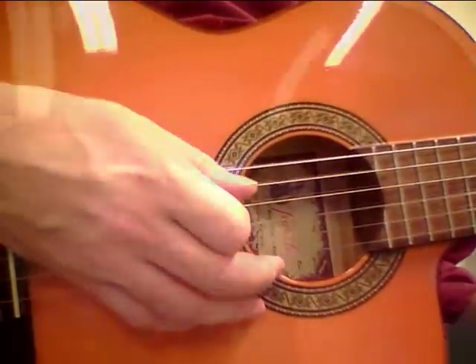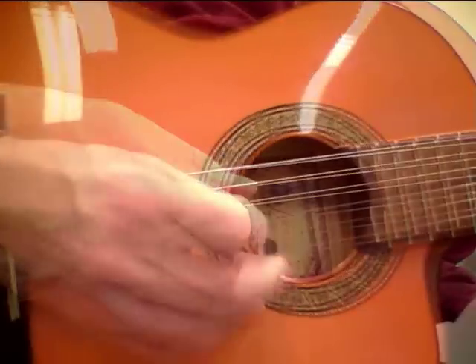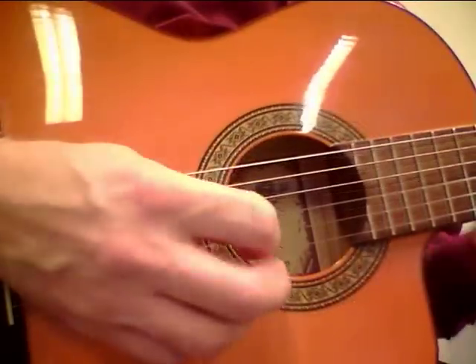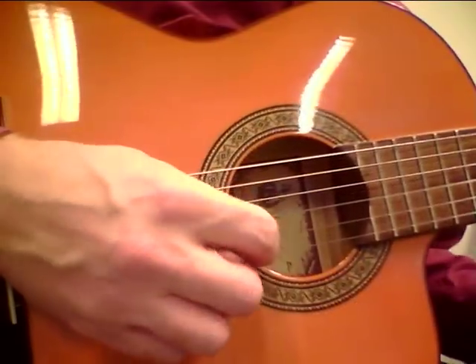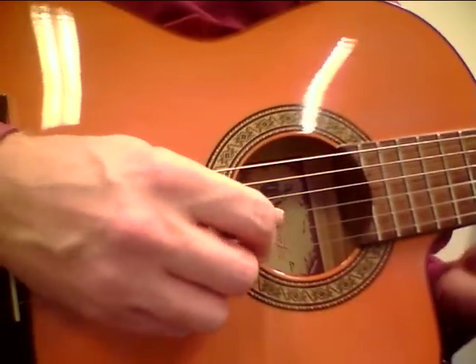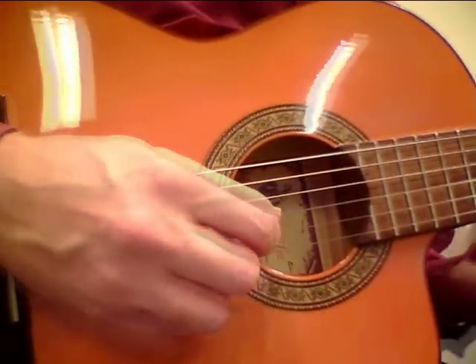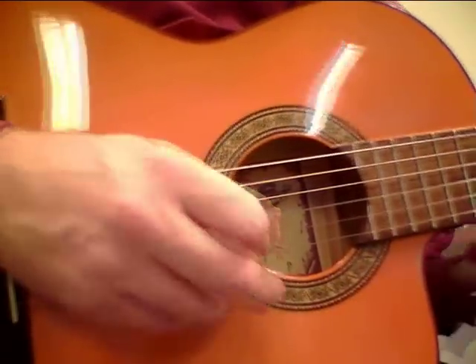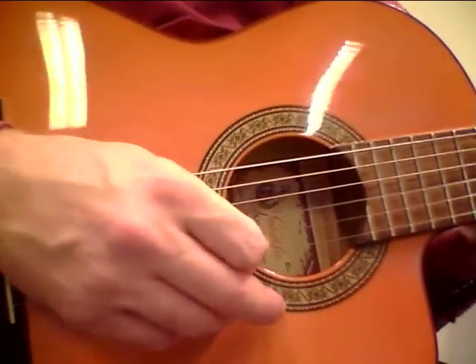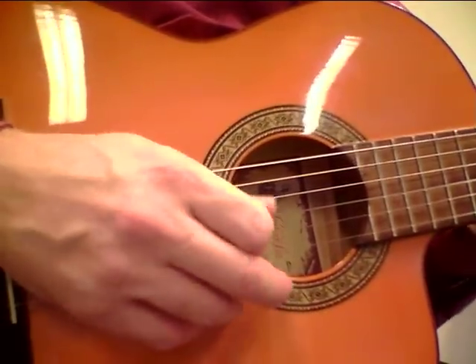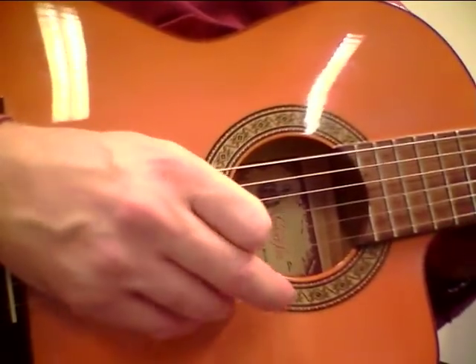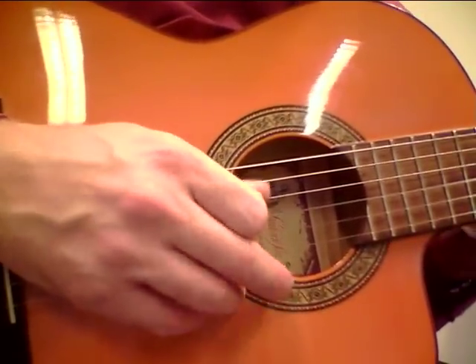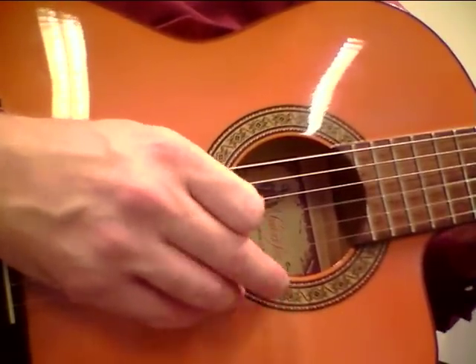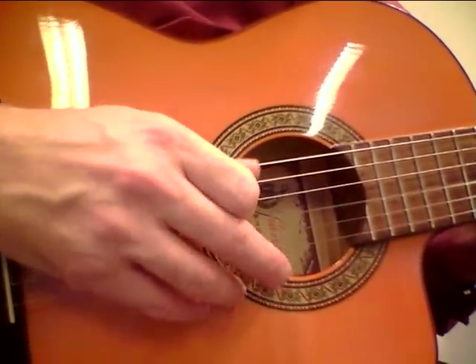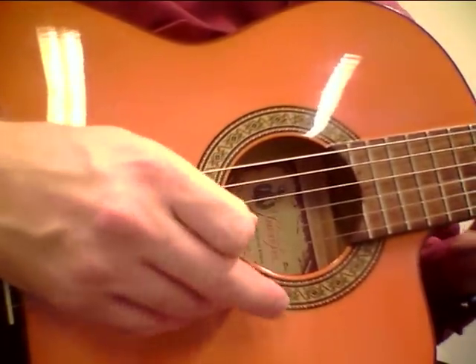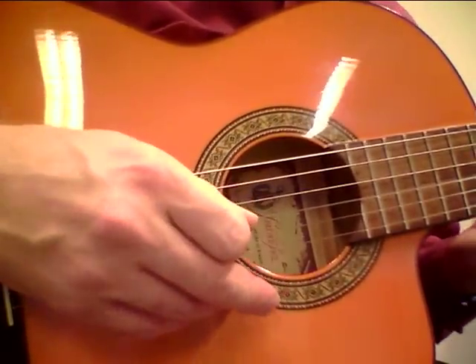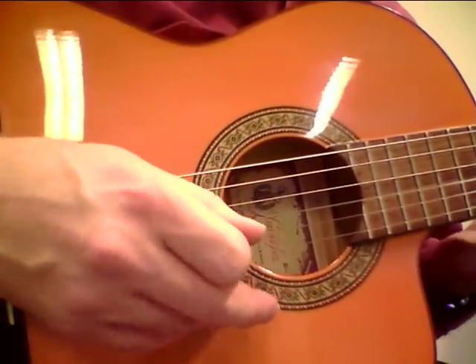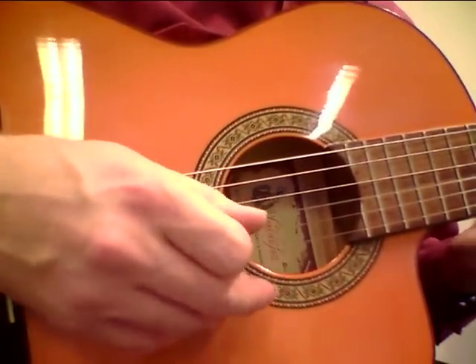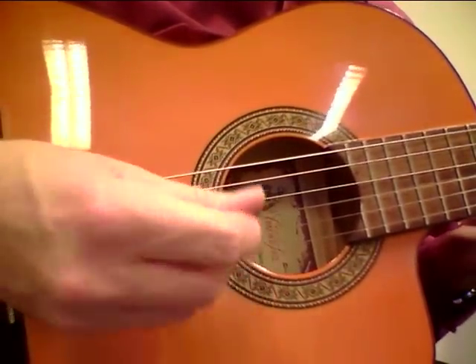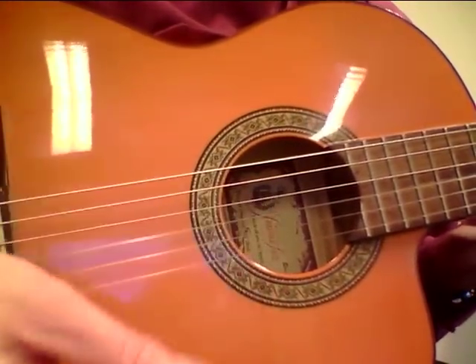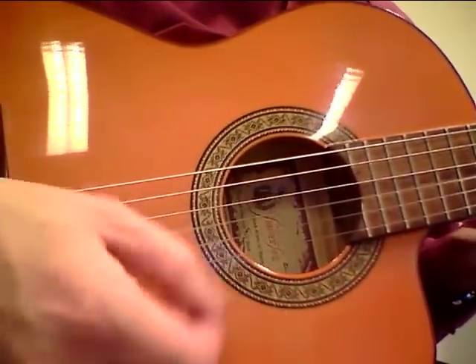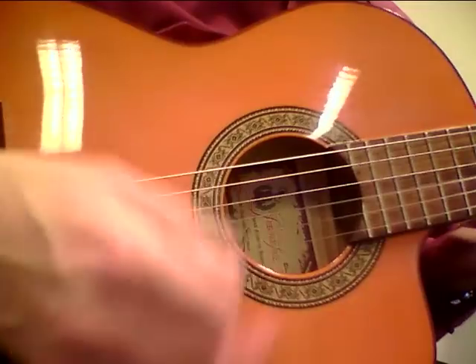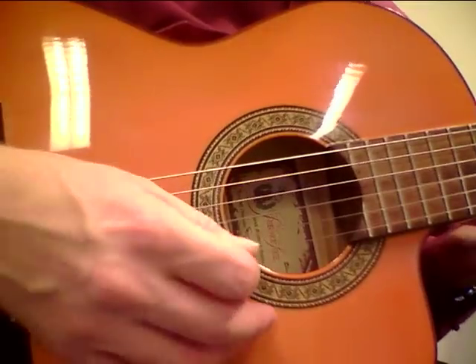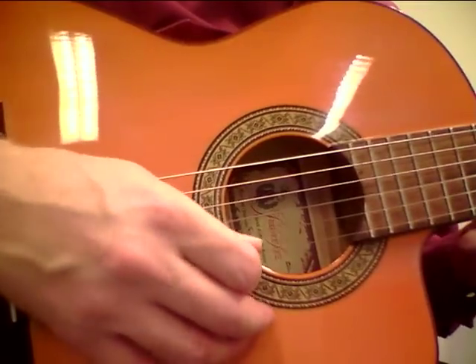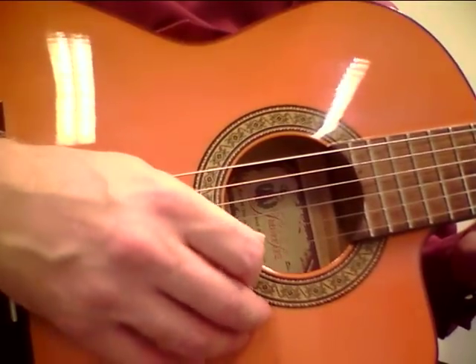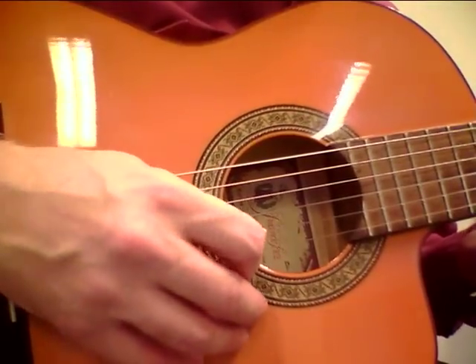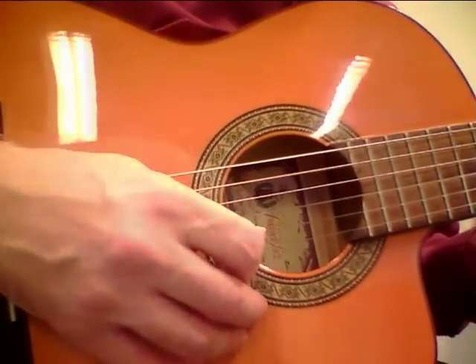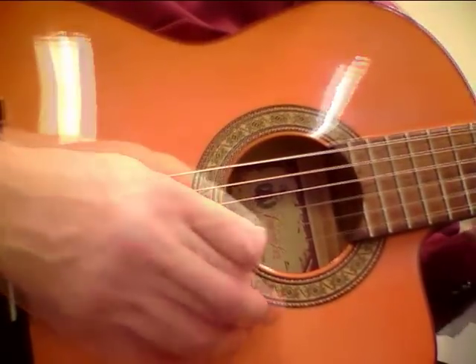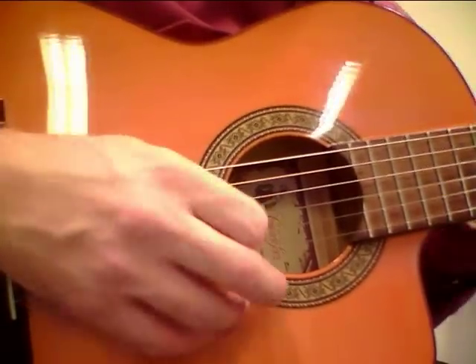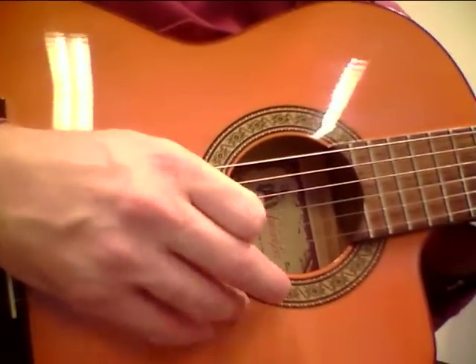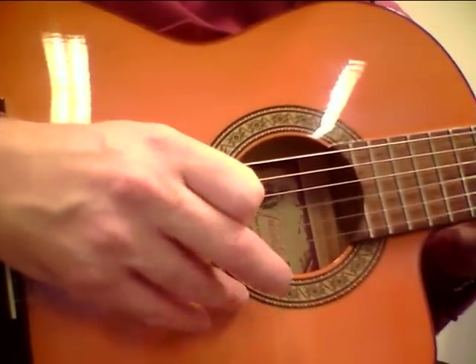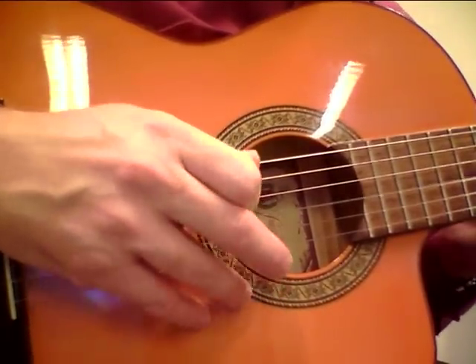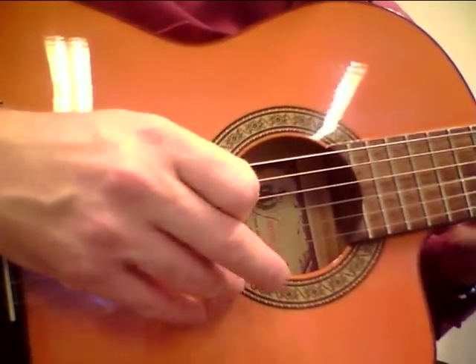Okay, the D7 lick — we go down, up, down, up, down, up, down. Changing always alternating — down, up, down, up, down, up, down. Down, up, down, up, down, up, down.